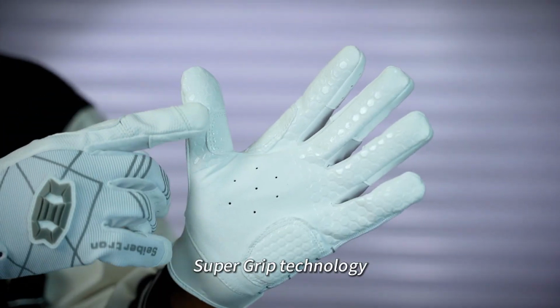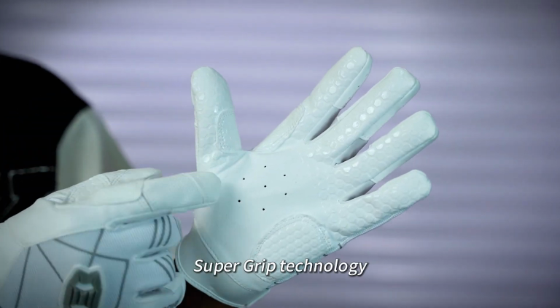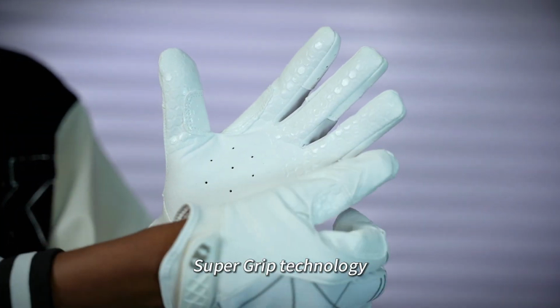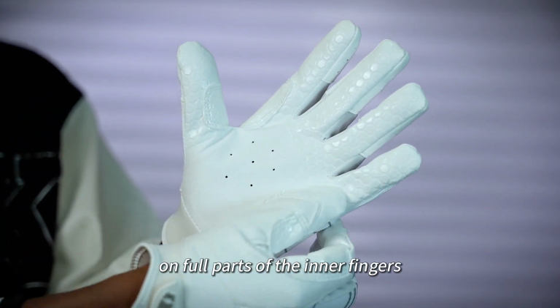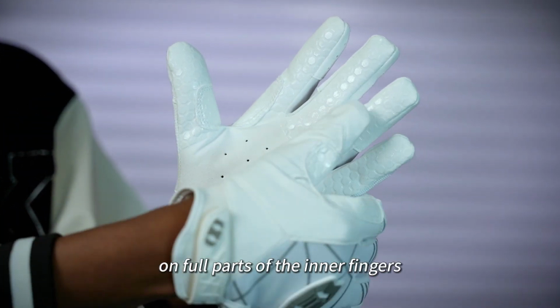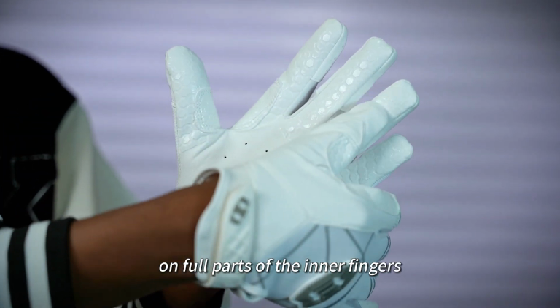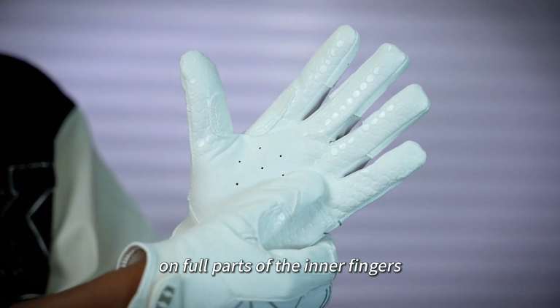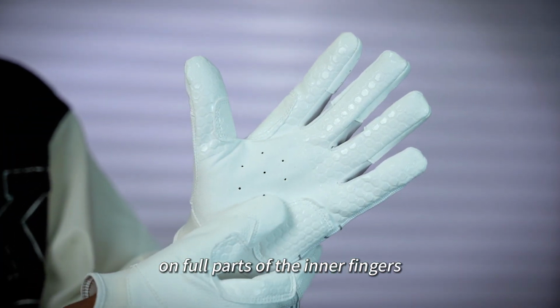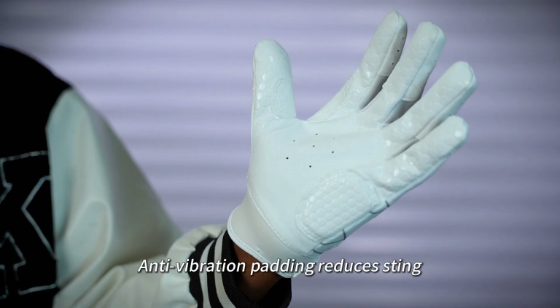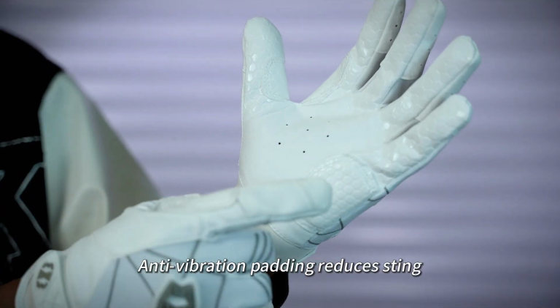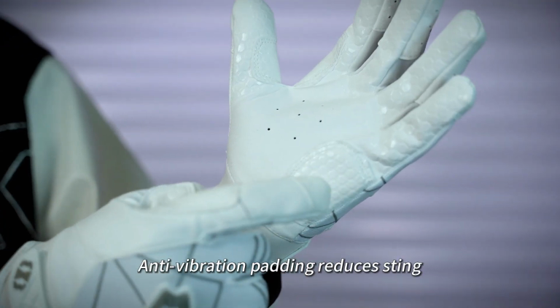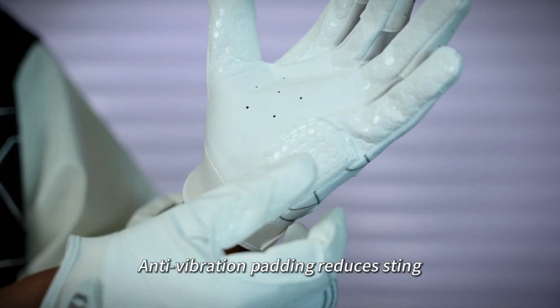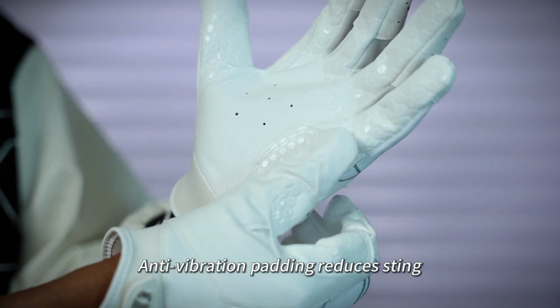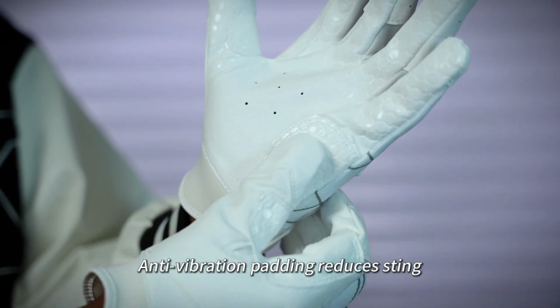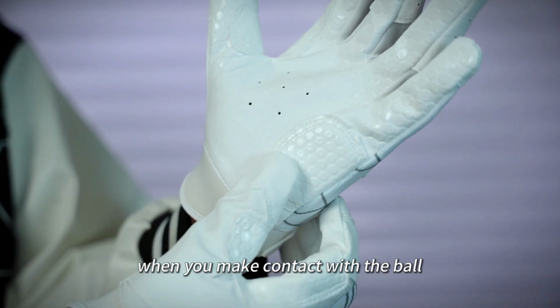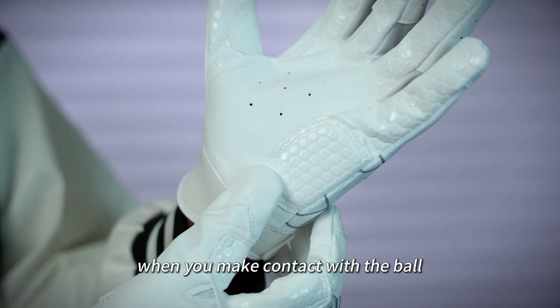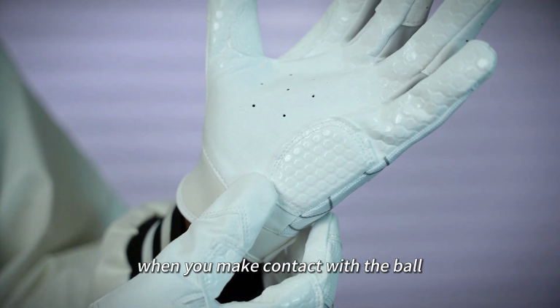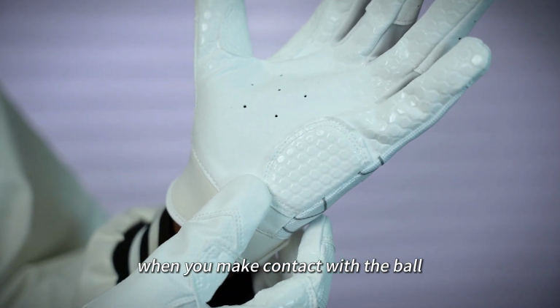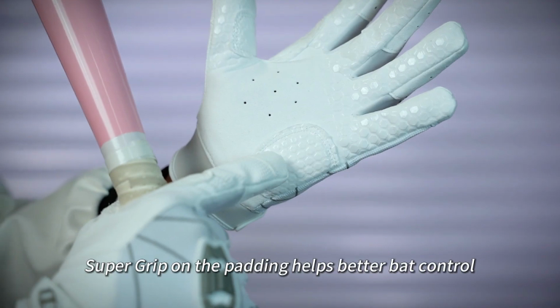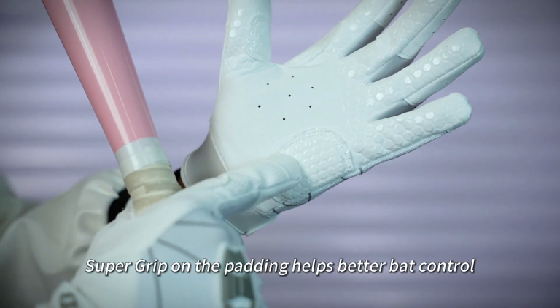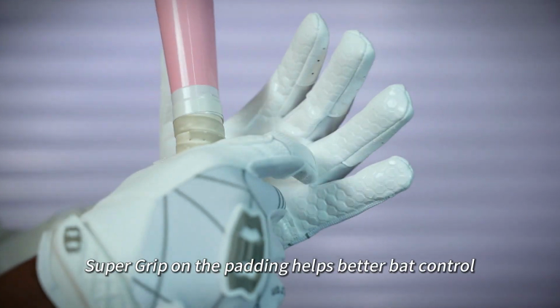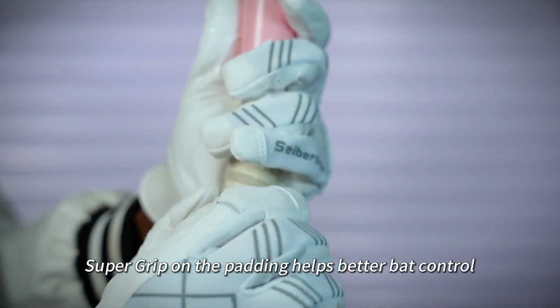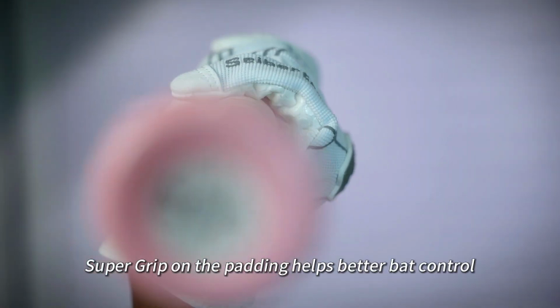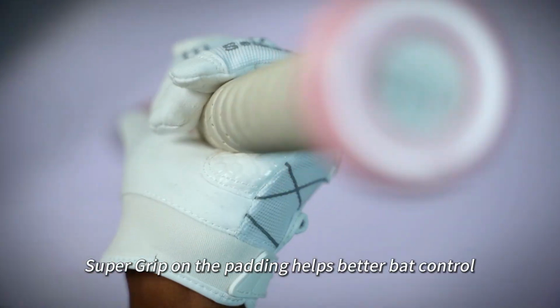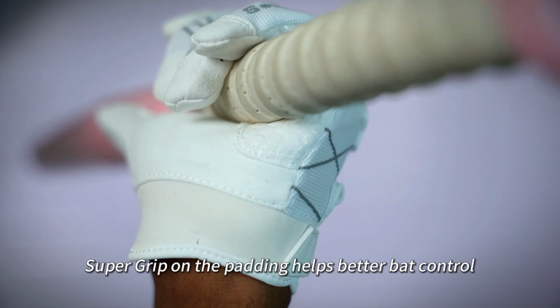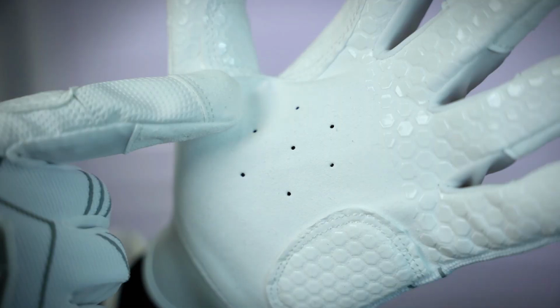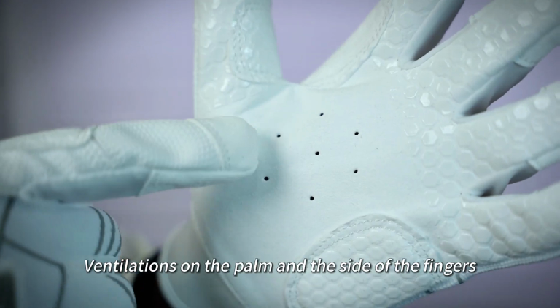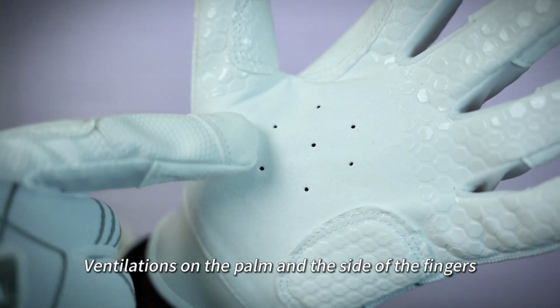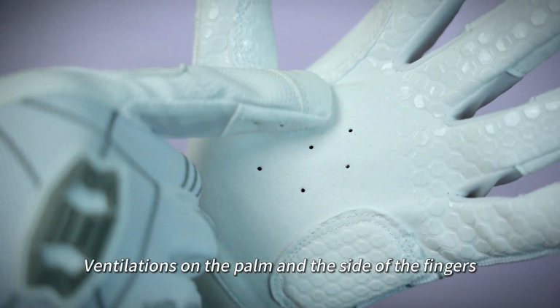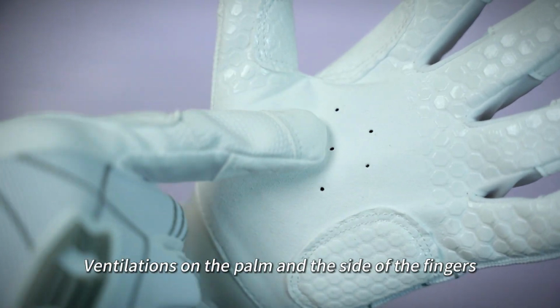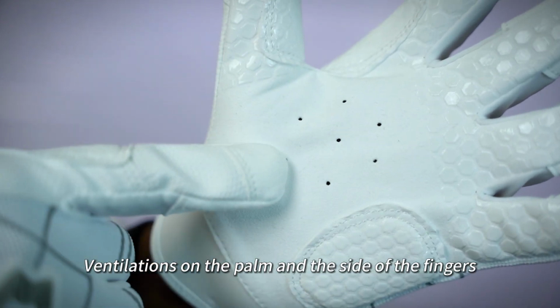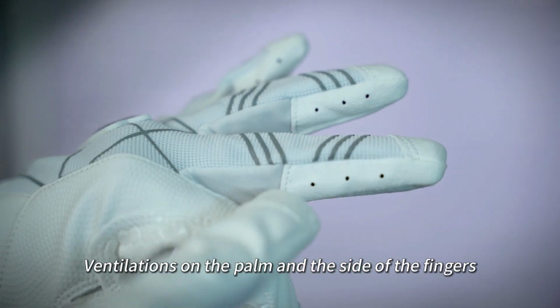Supergrip technology on full parts of the inner fingers. Anti-vibration padding reduces sting when you make contact with the ball. Supergrip on the padding helps better bat control. Ventilation on the palm and the side of the fingers.